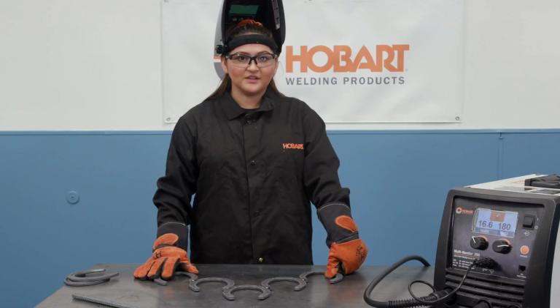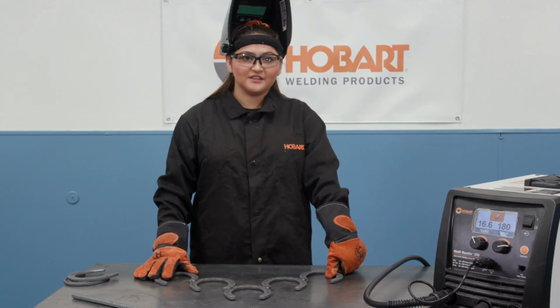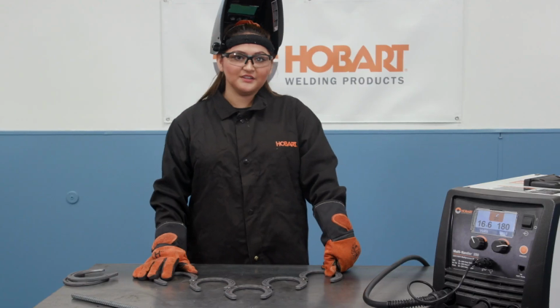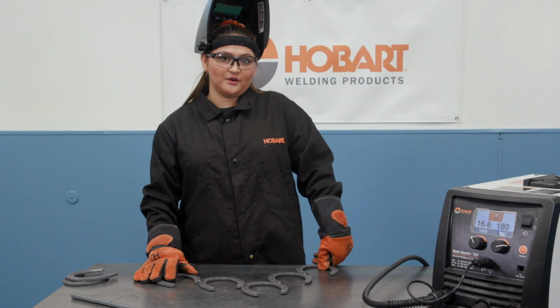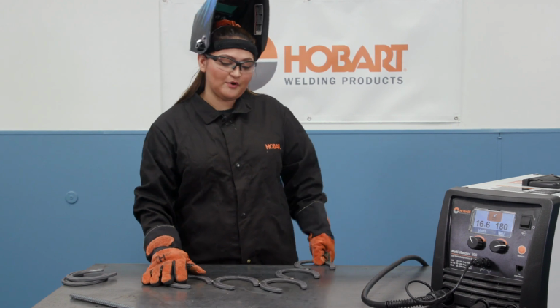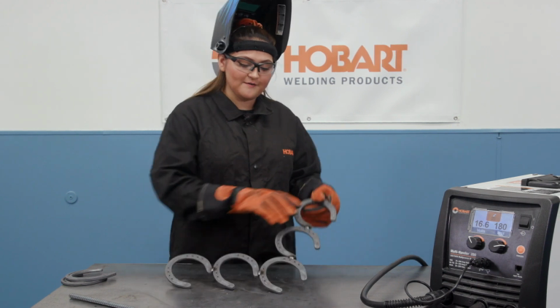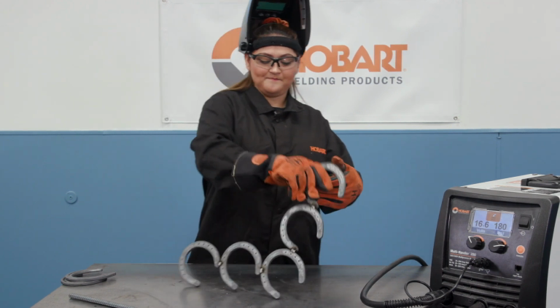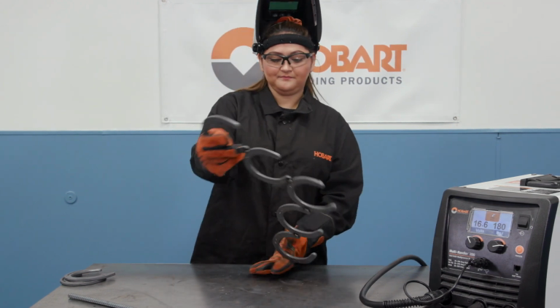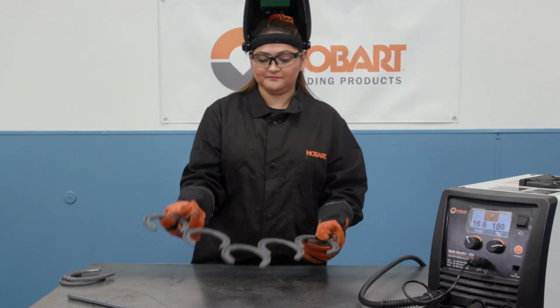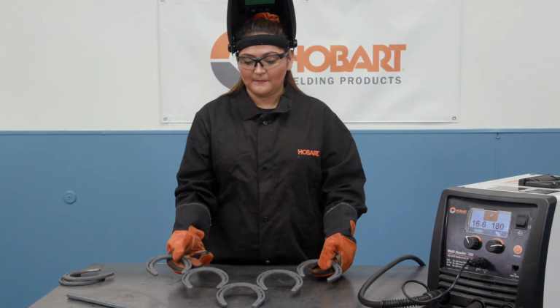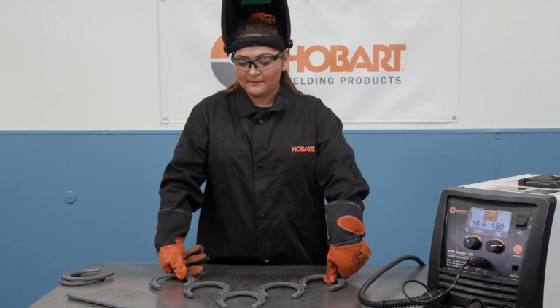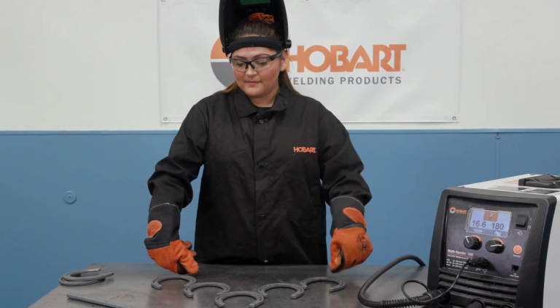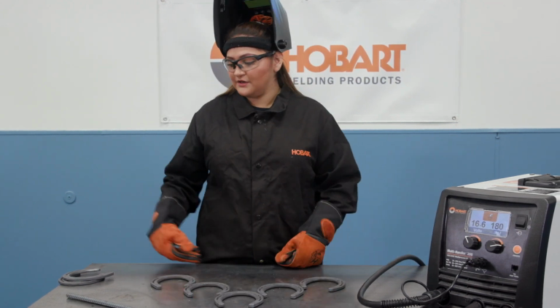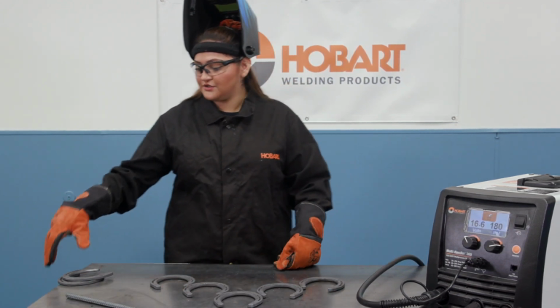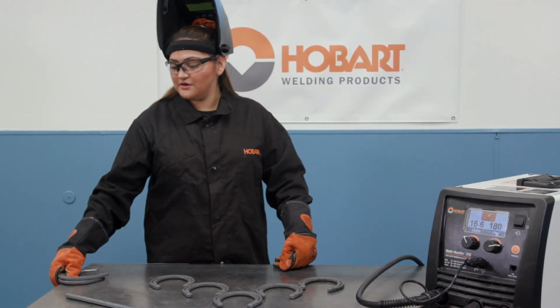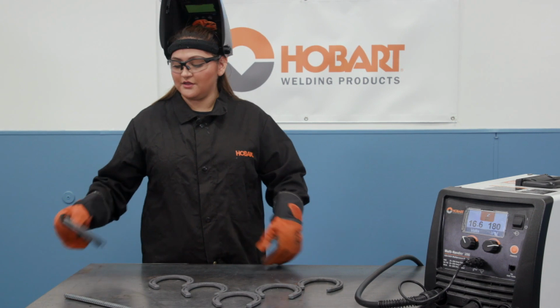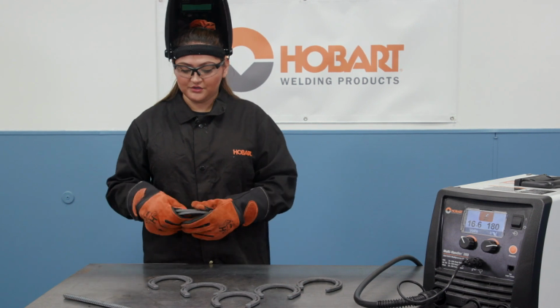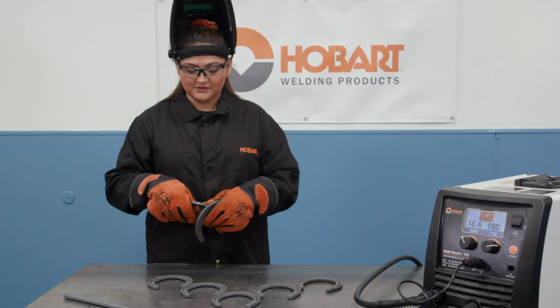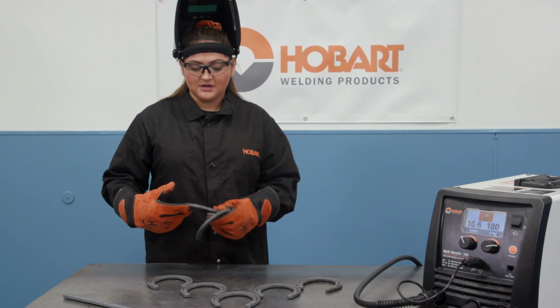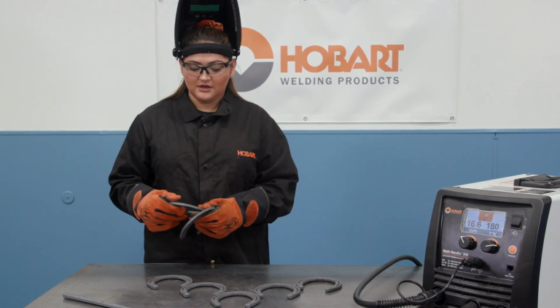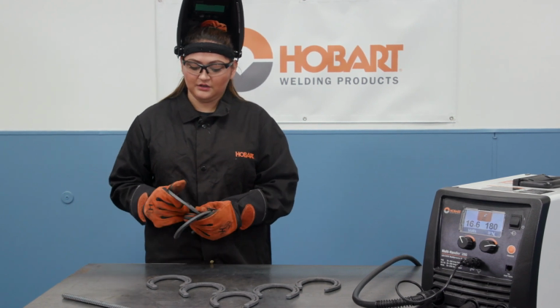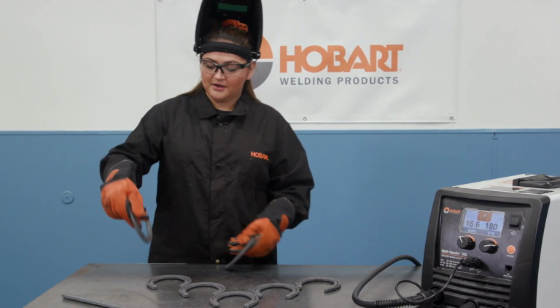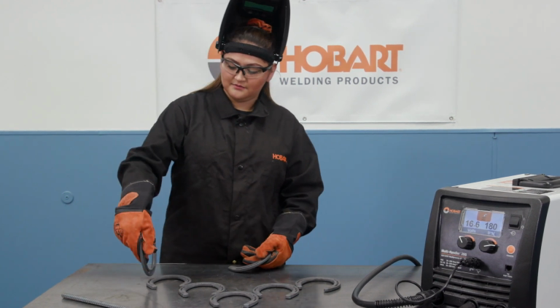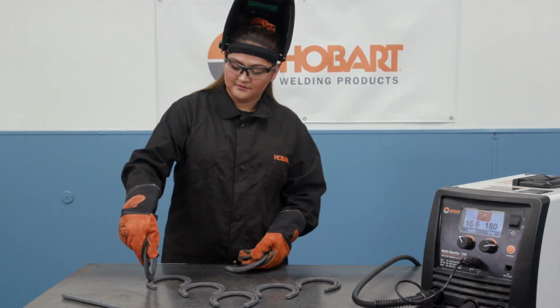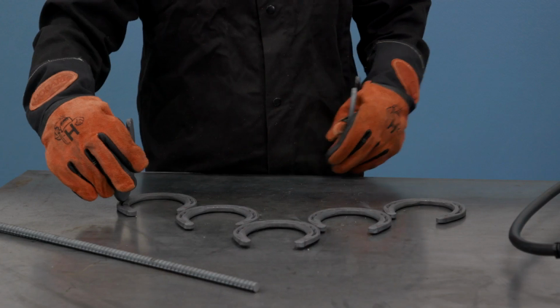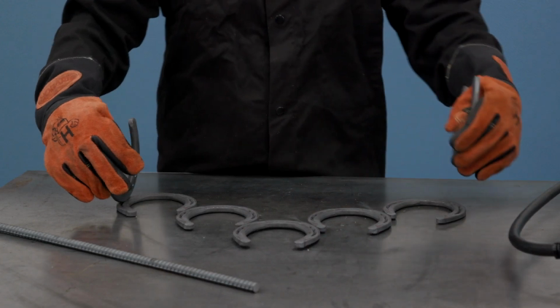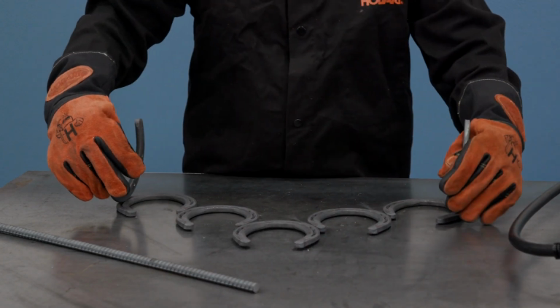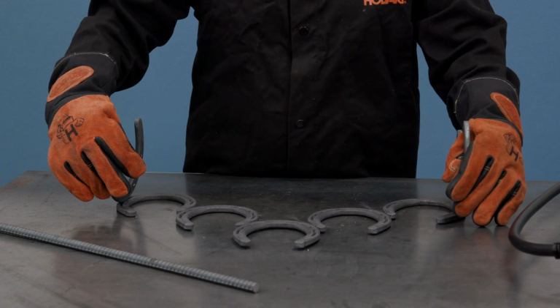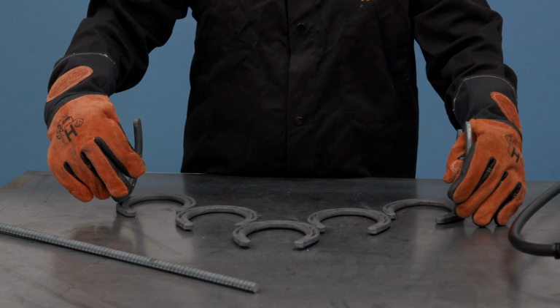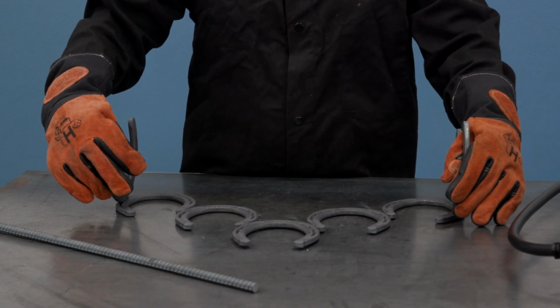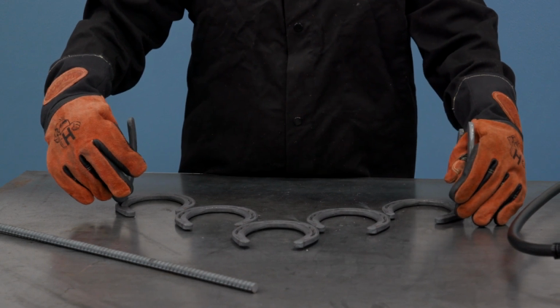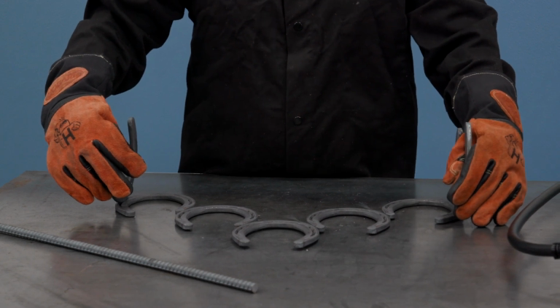Once everything's welded, you're going to want to flip it over. You're going to take your two other horseshoes and lay them out at a 90 degree angle, and tack weld those on.